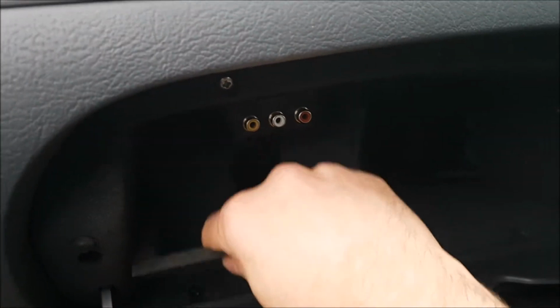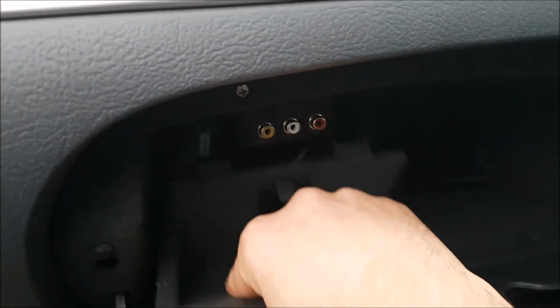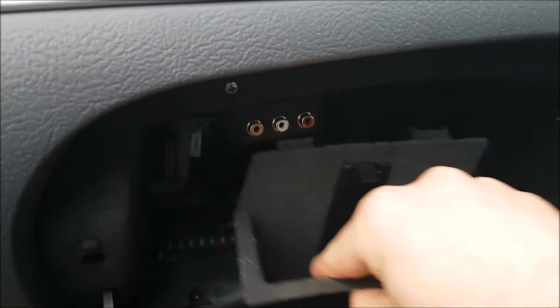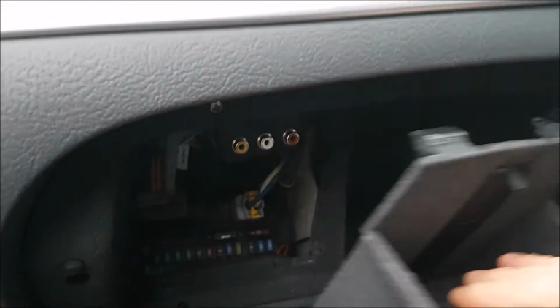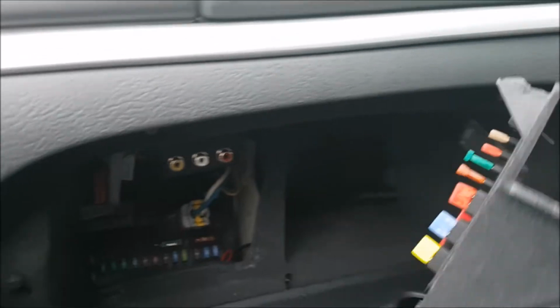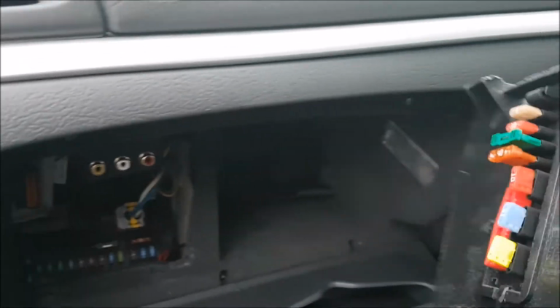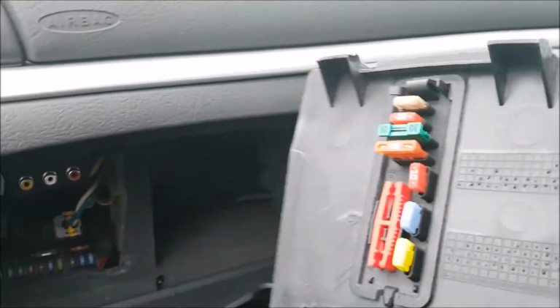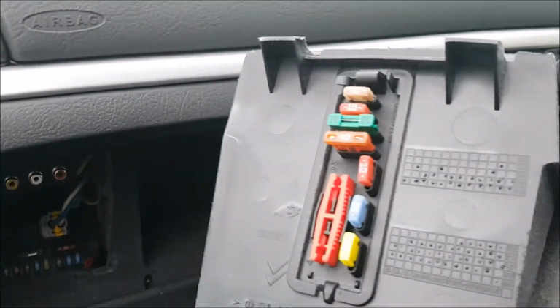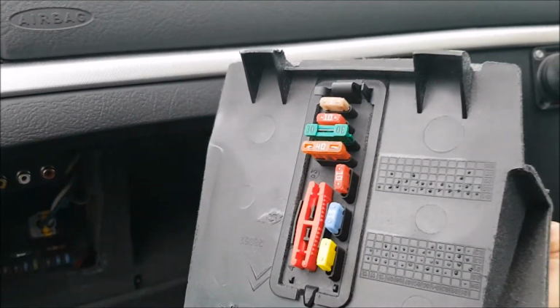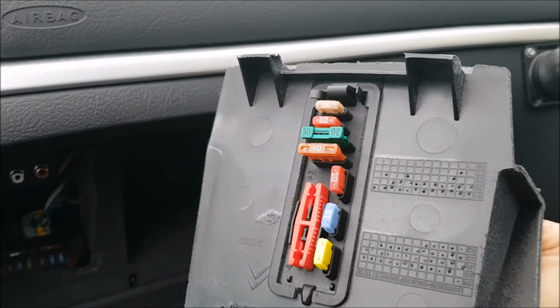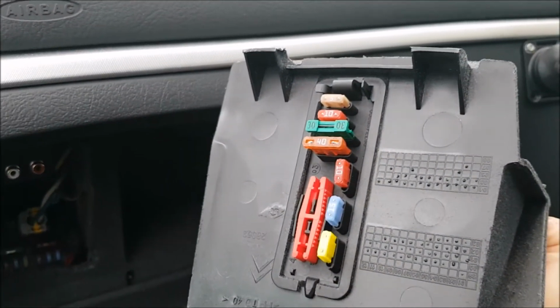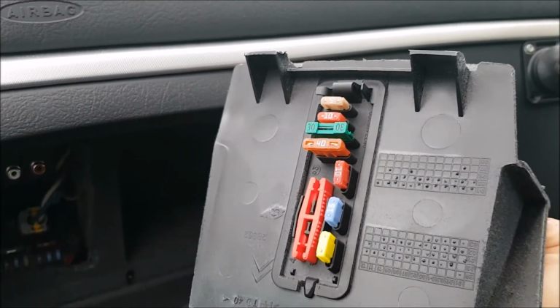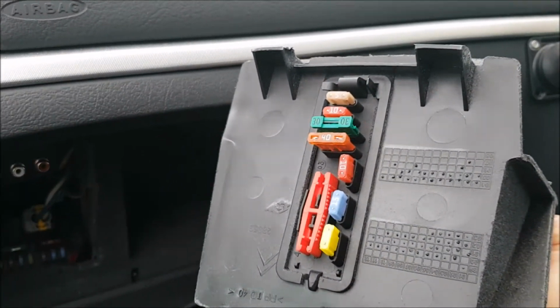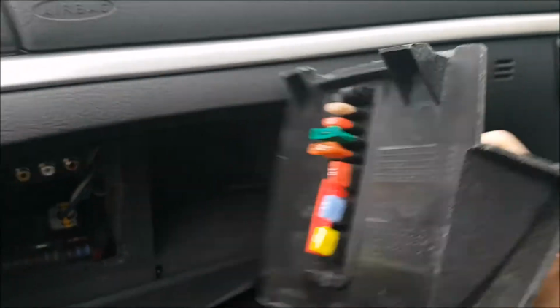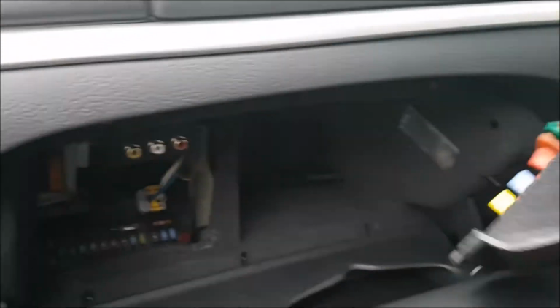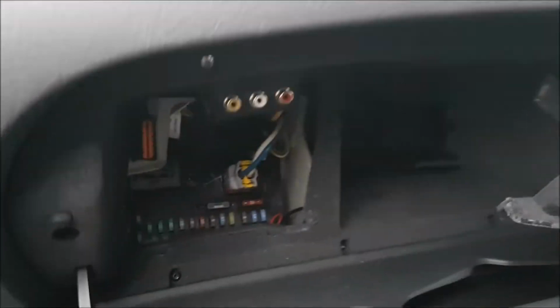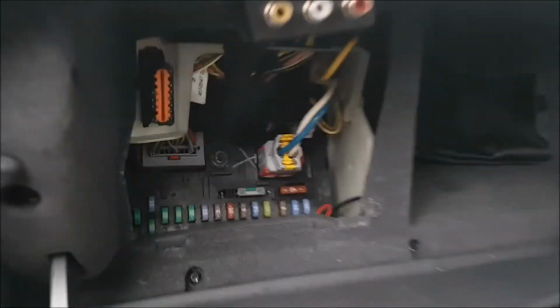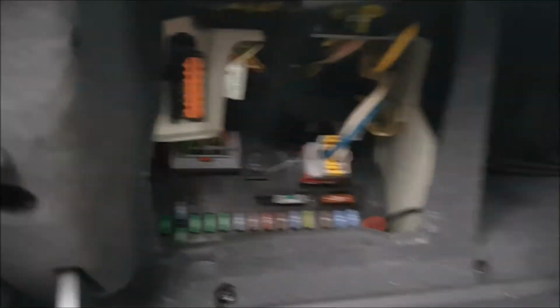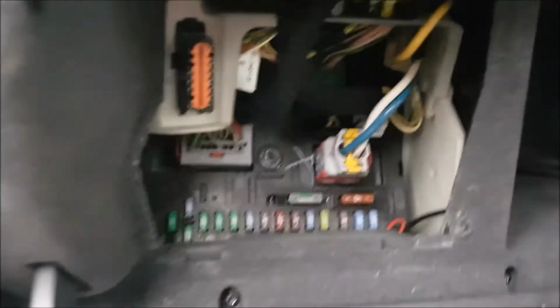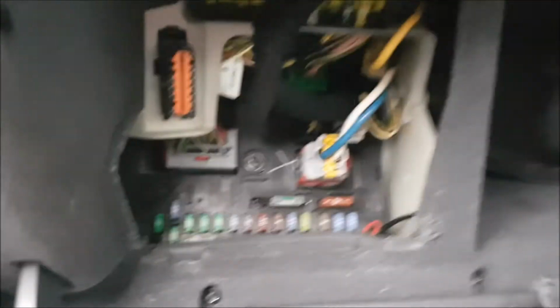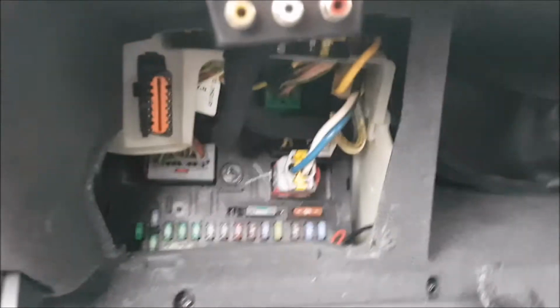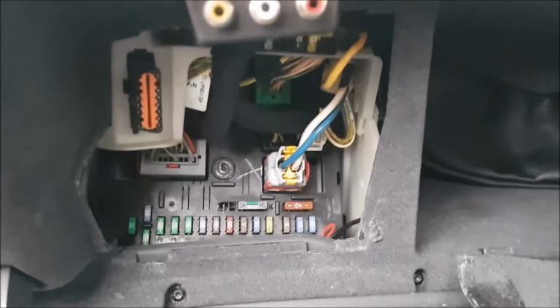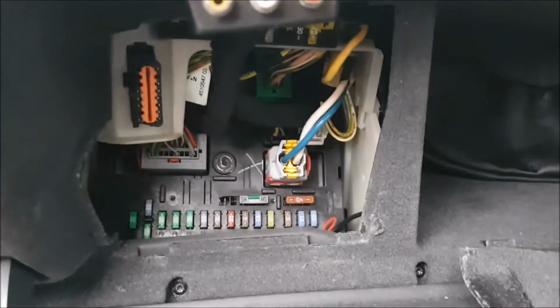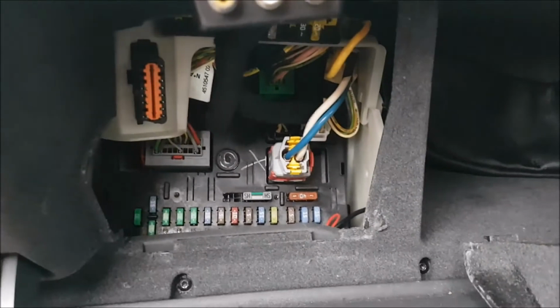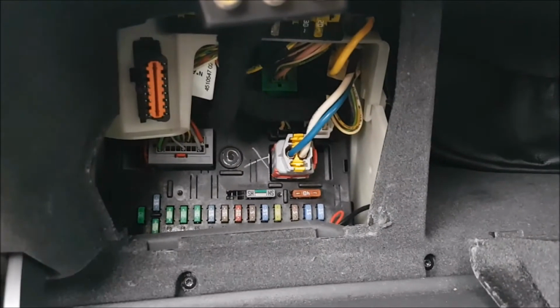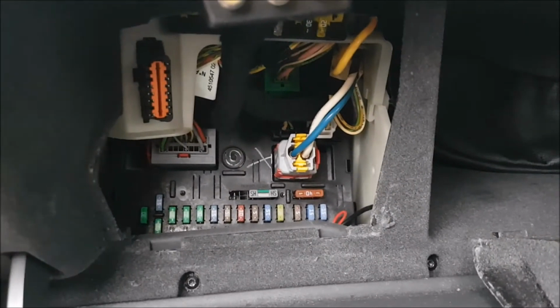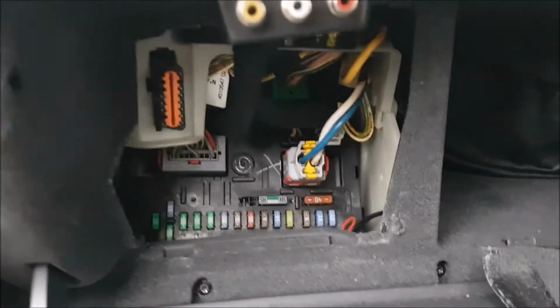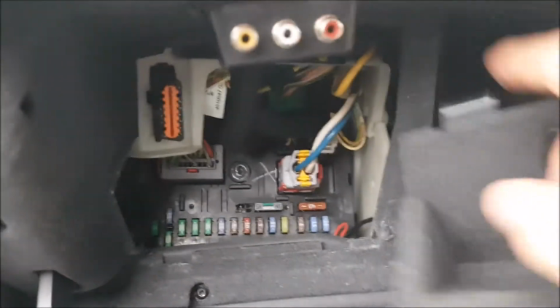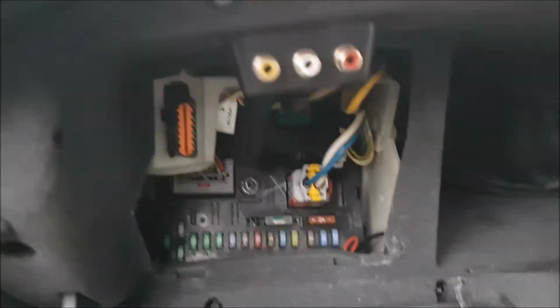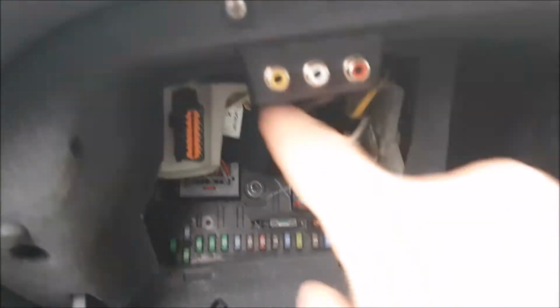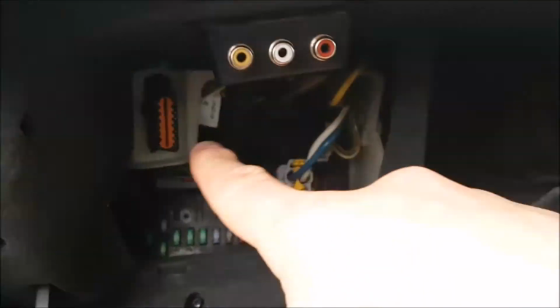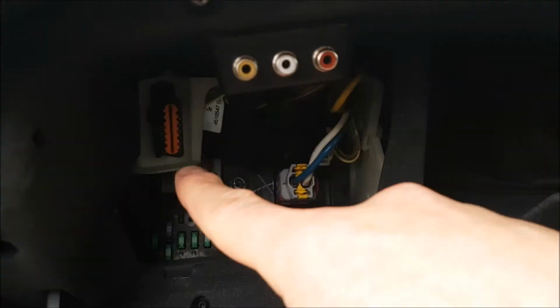You just give a tug on that, and that will expose some spare fuses there. And there's your inner fuse box and OBD2 port over there.